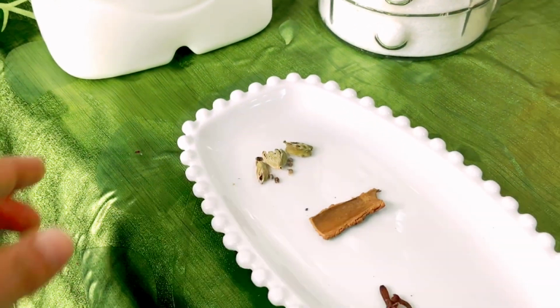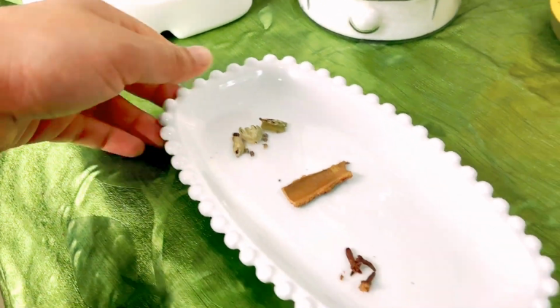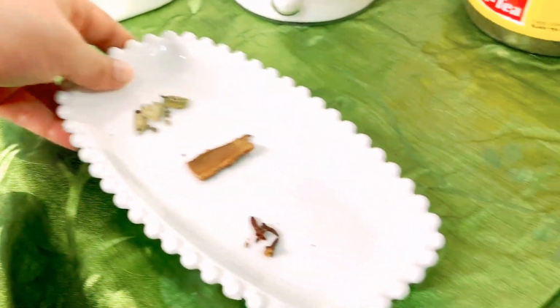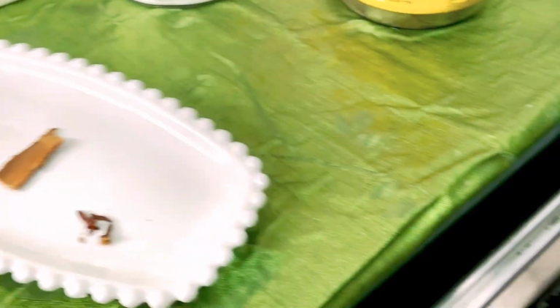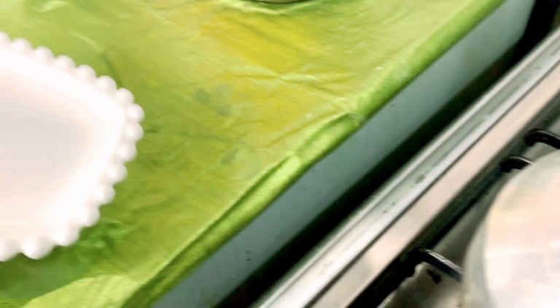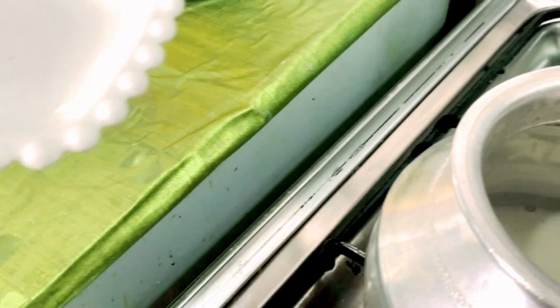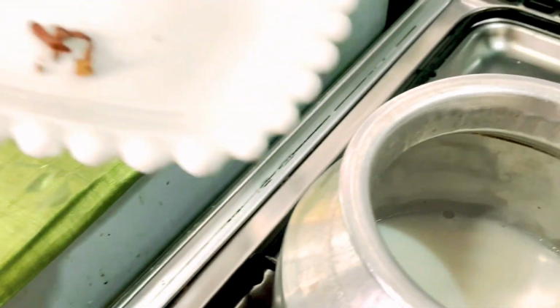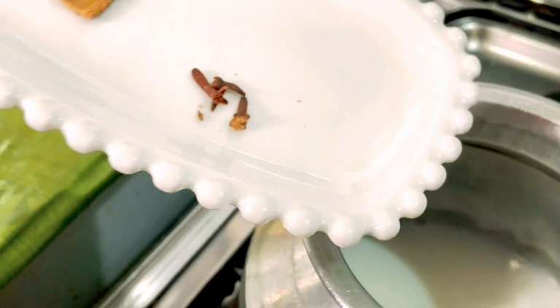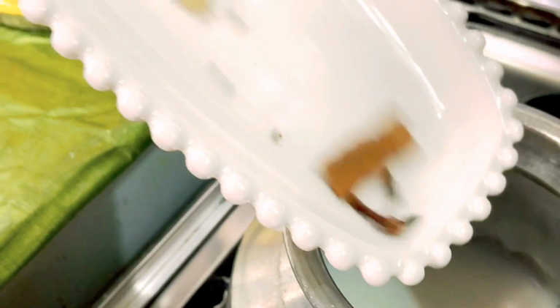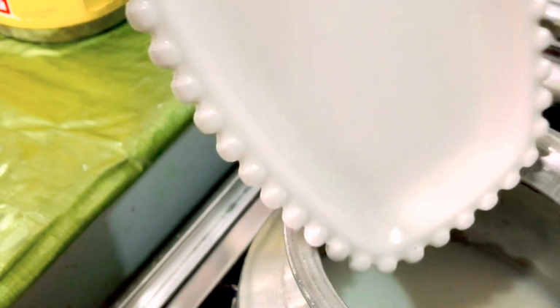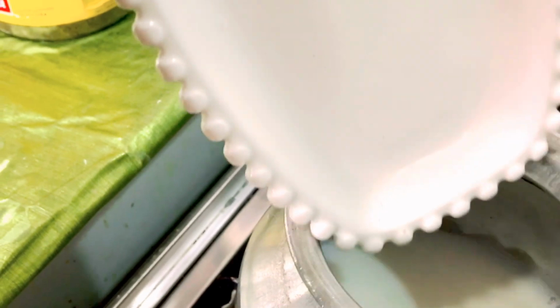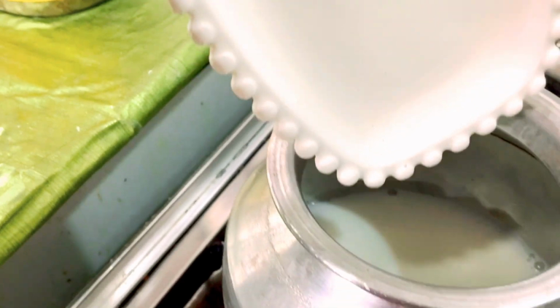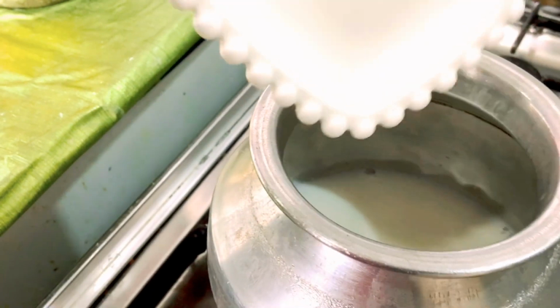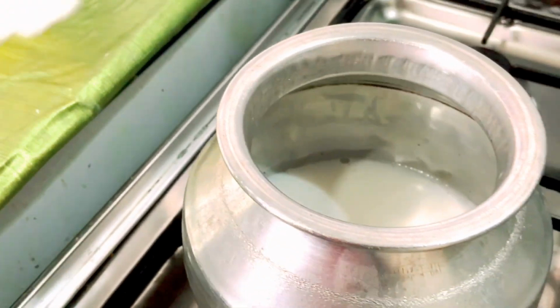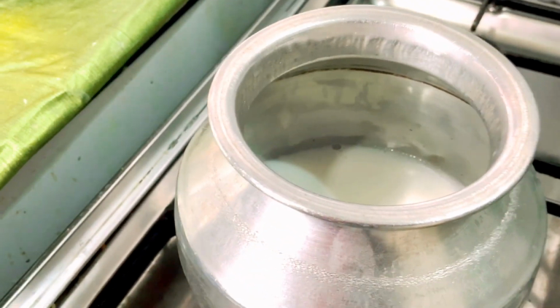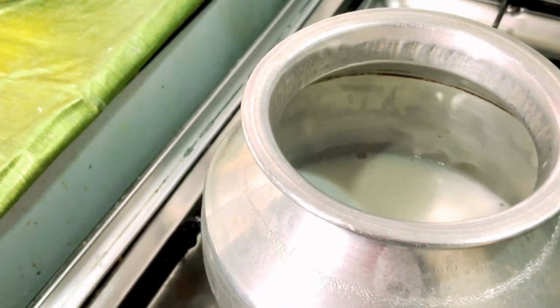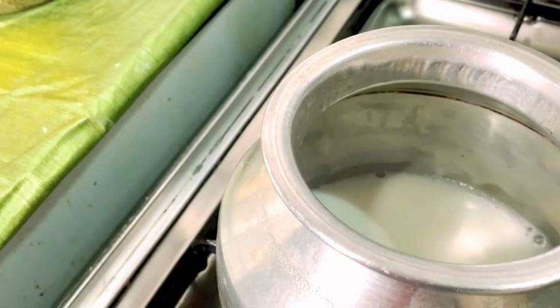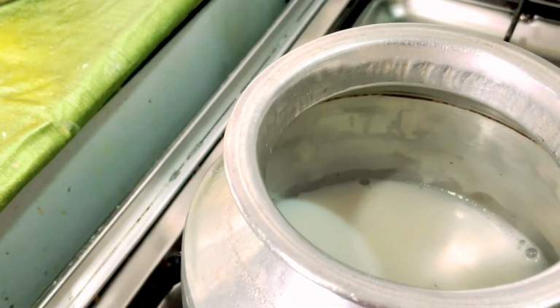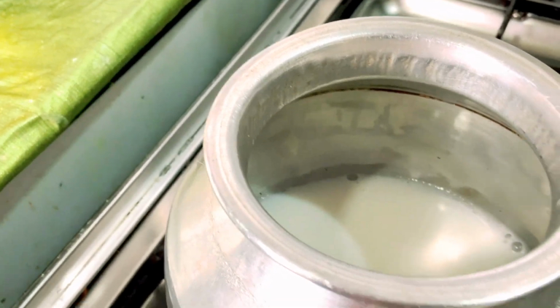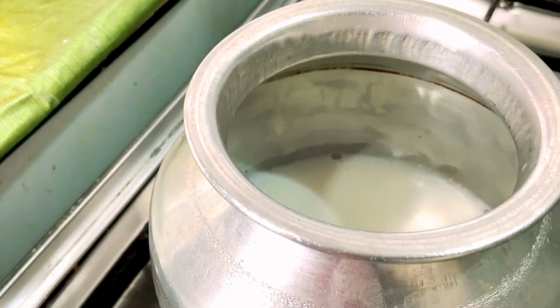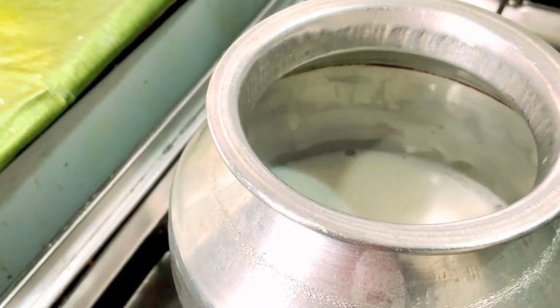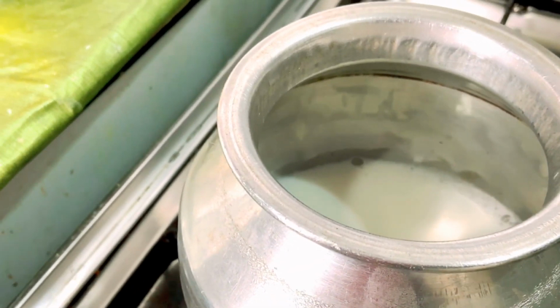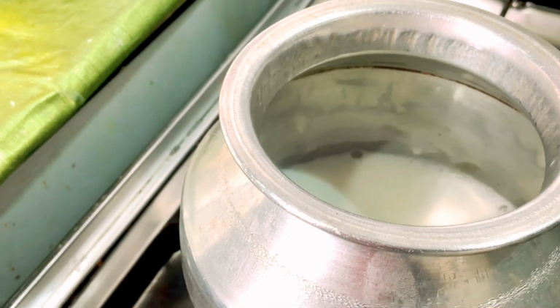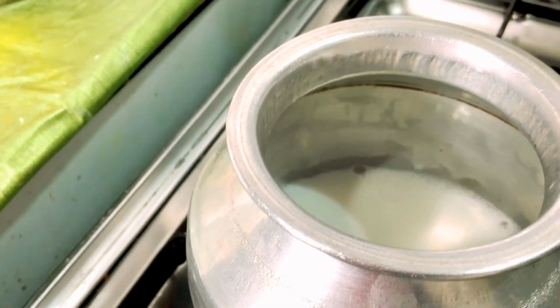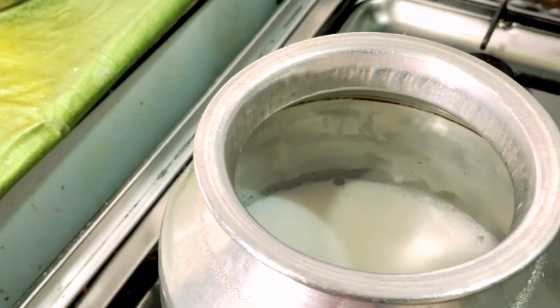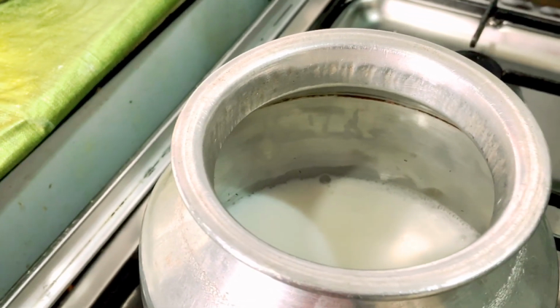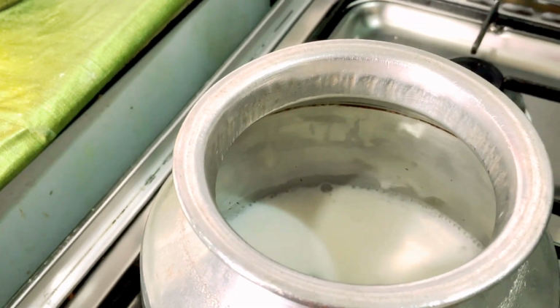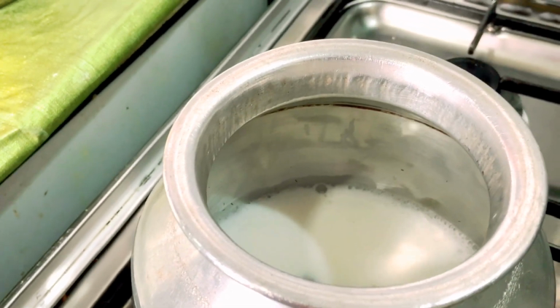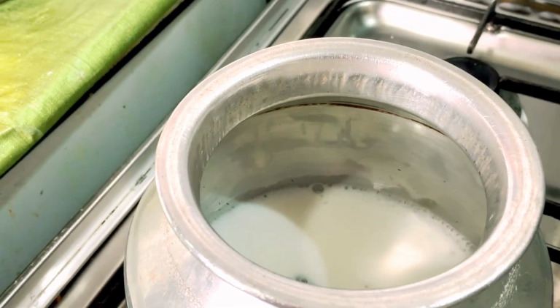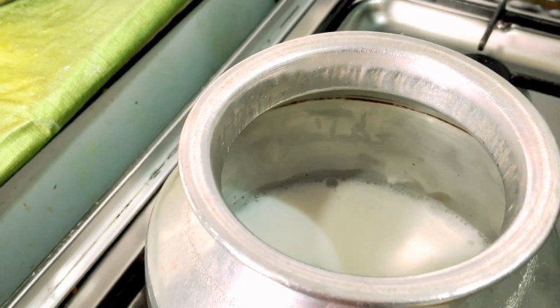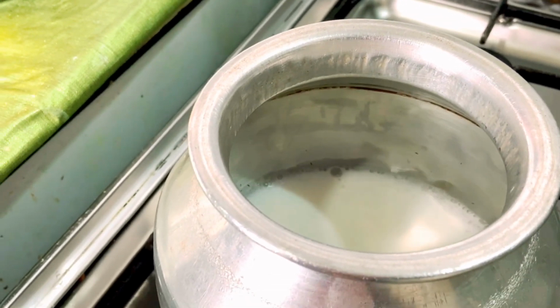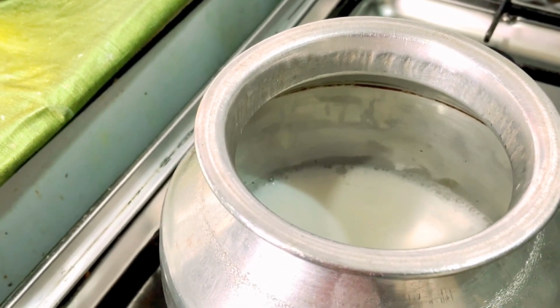Now I will serve the rice. Now I have to add this rice. The rice is added and it is made. The rice is added to the dish with the rice.